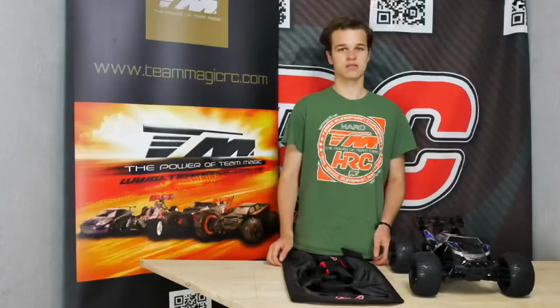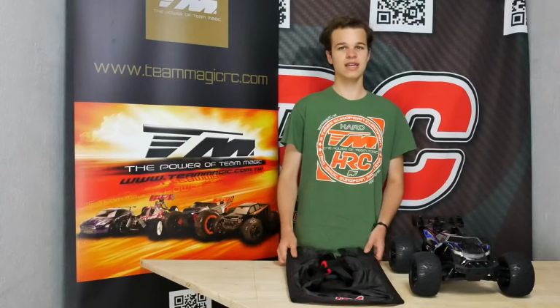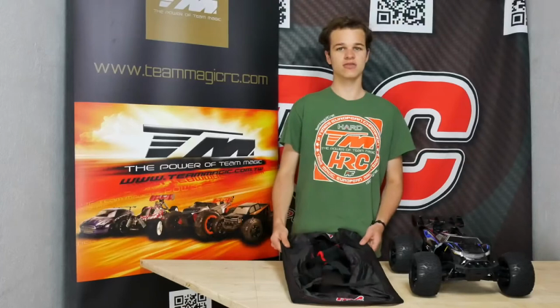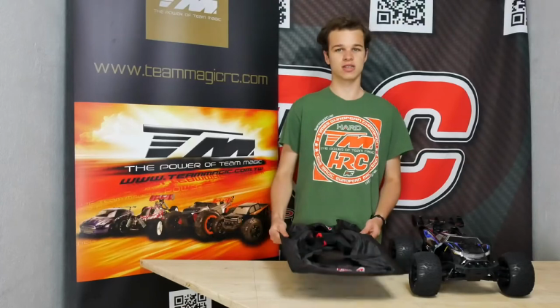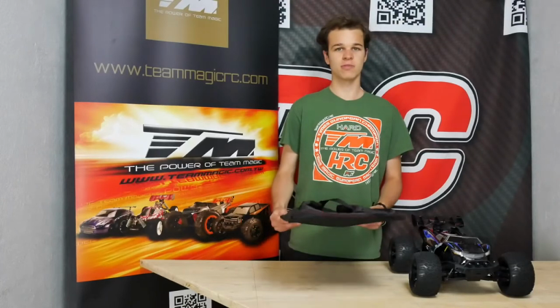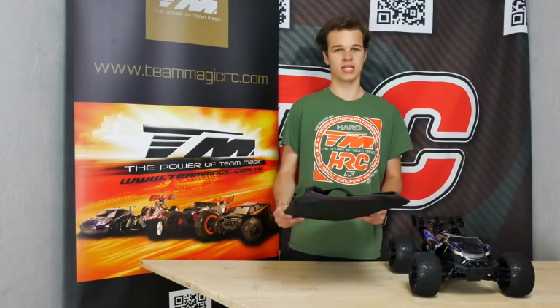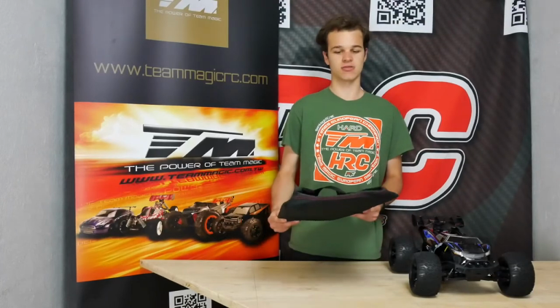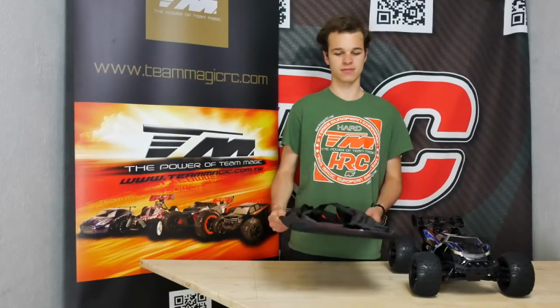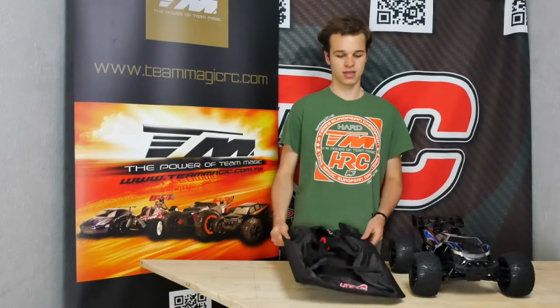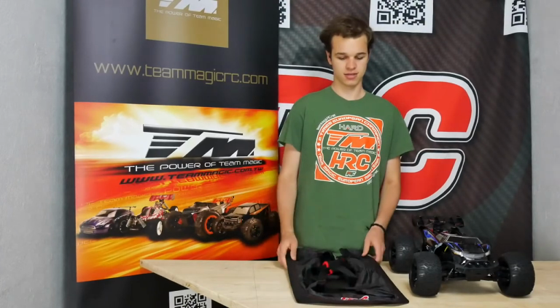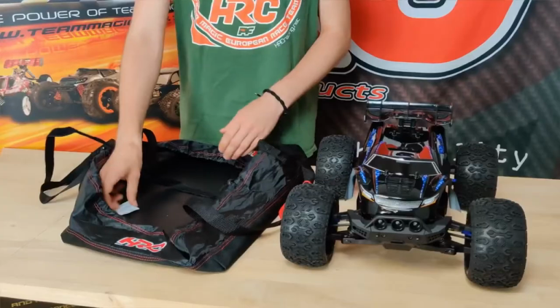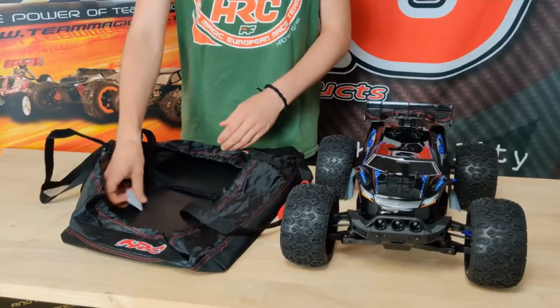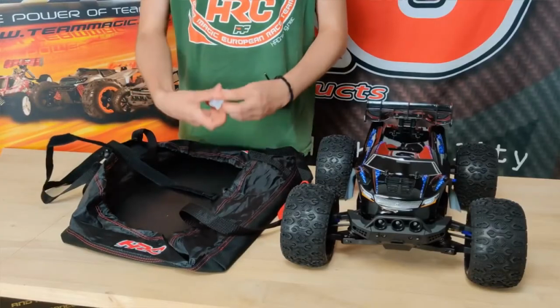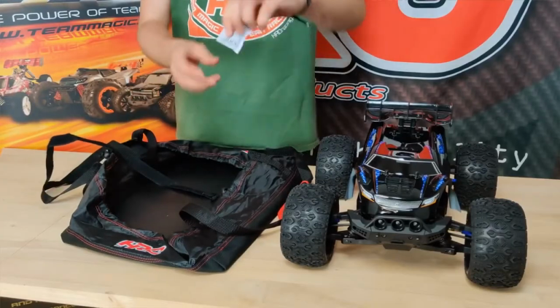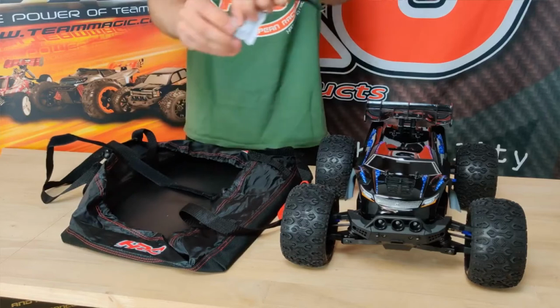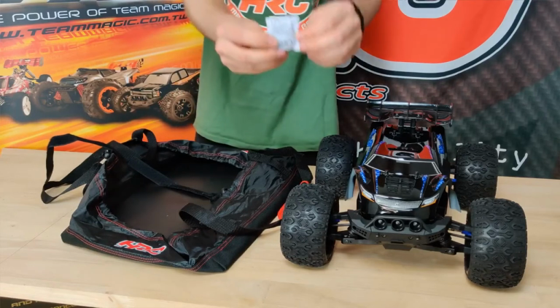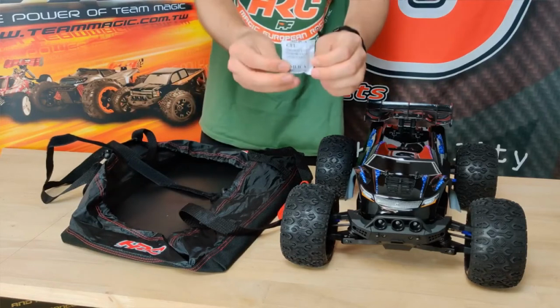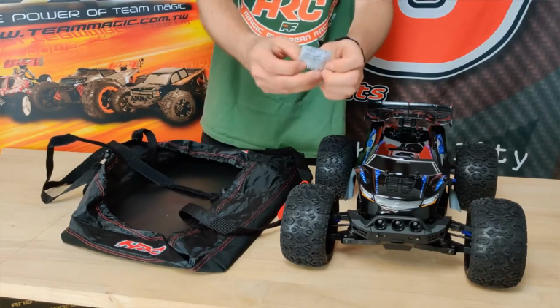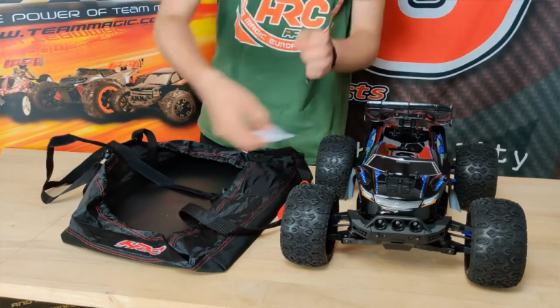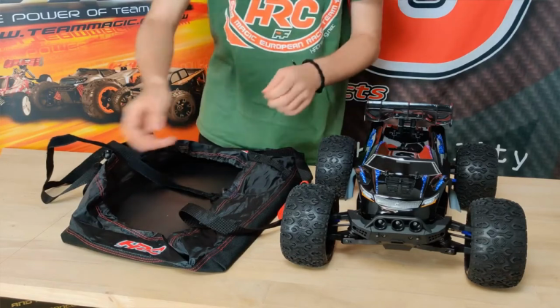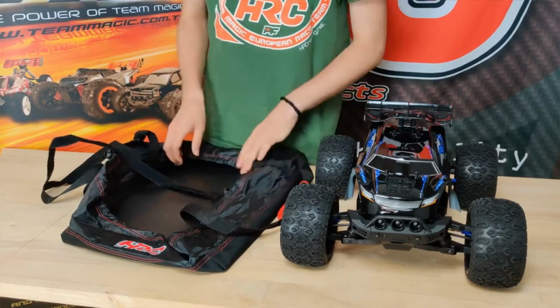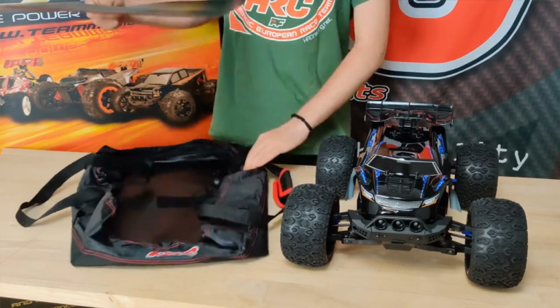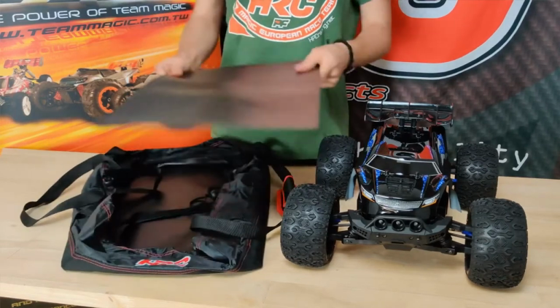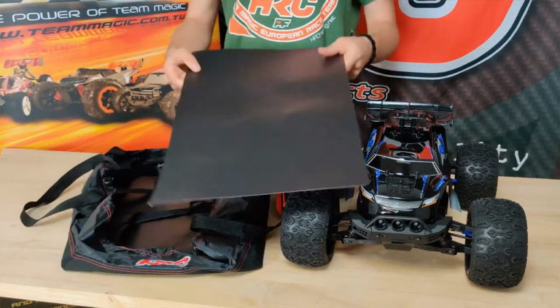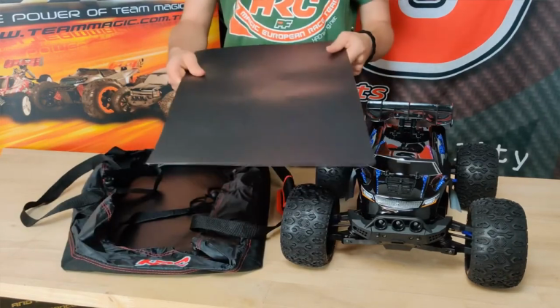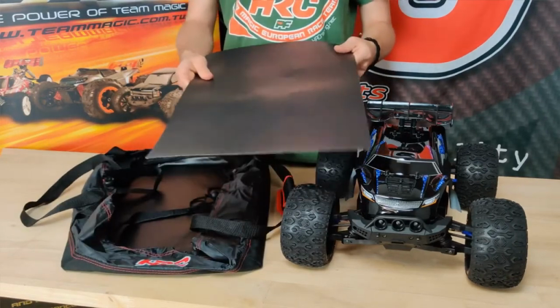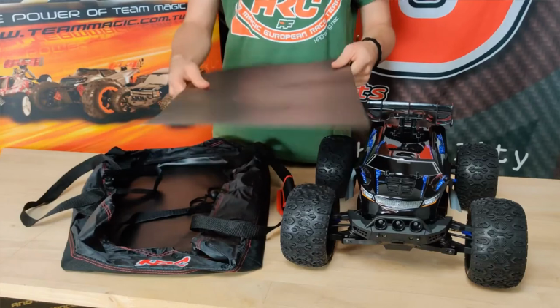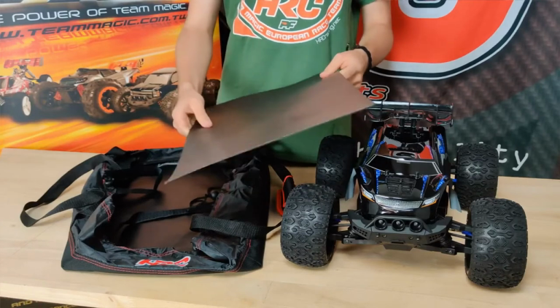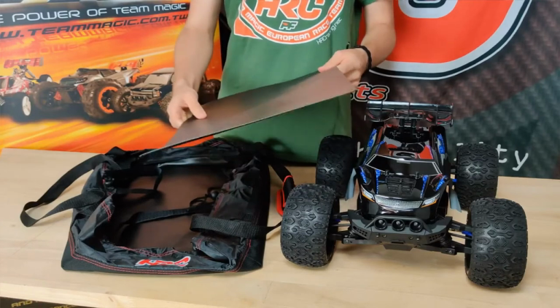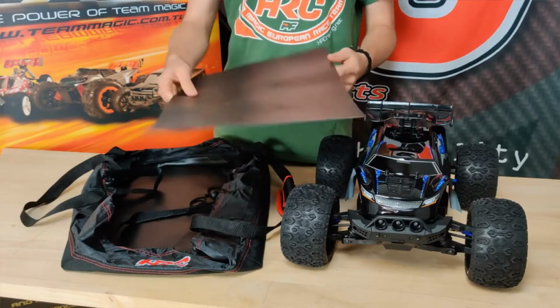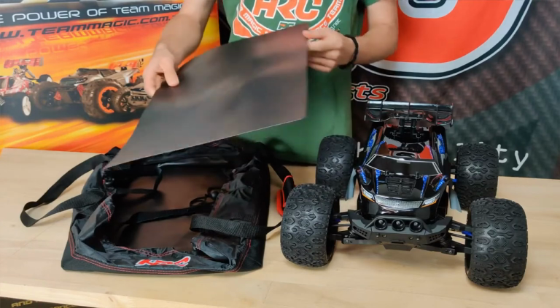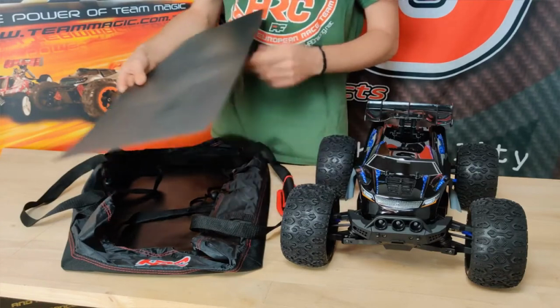Today I show you the transporter bag from L2C Wism. This silica pack you don't need anymore, you can throw away. This plate protects your bag and stabilizes the whole transporter bag.